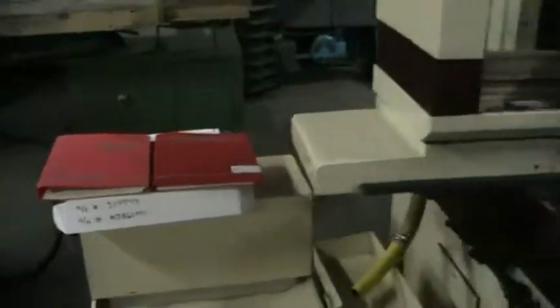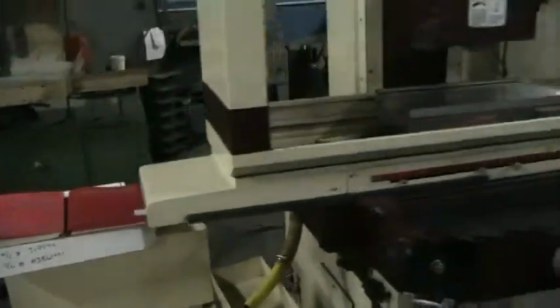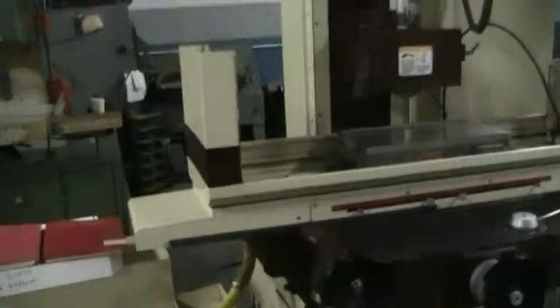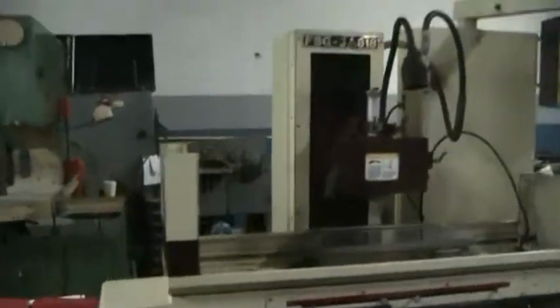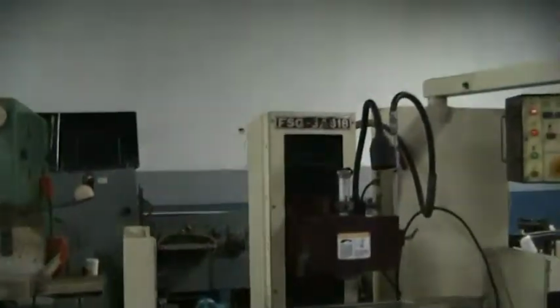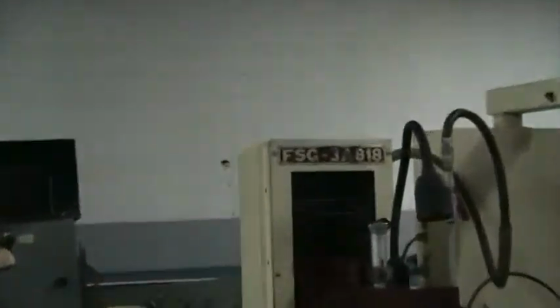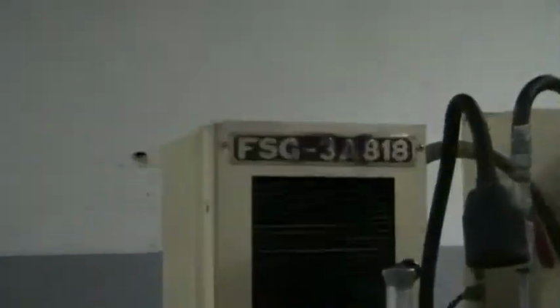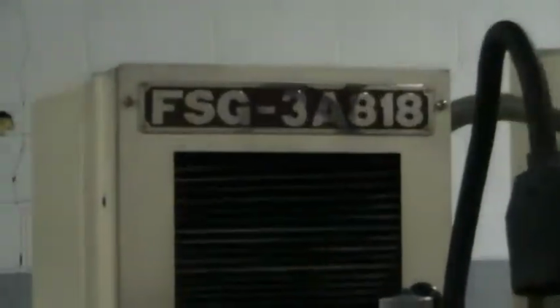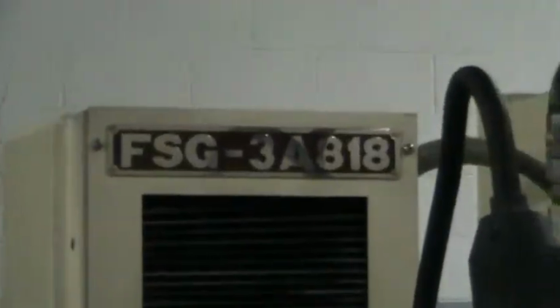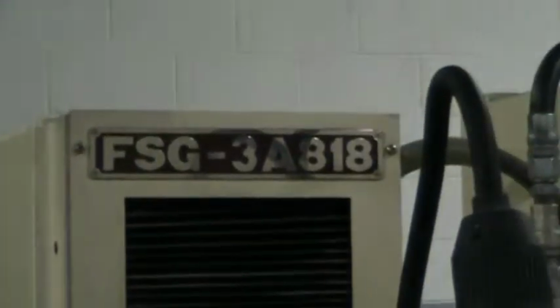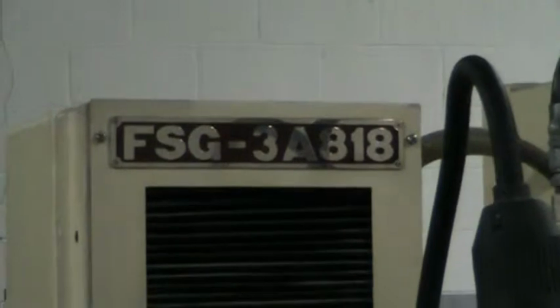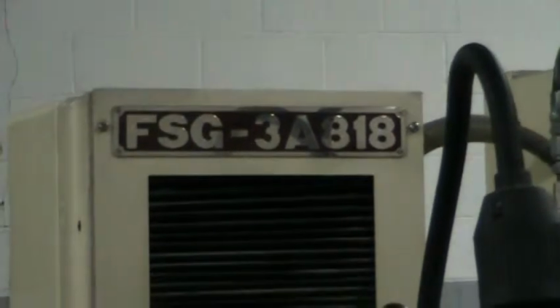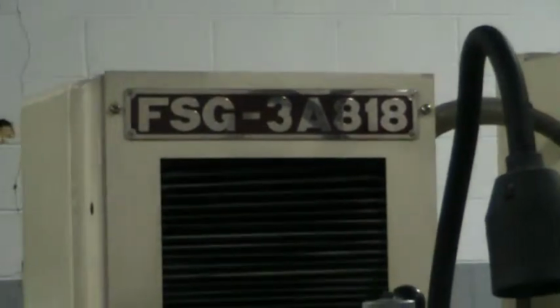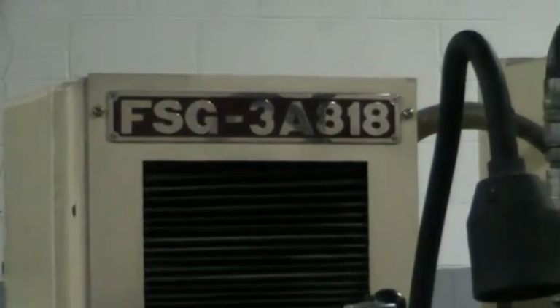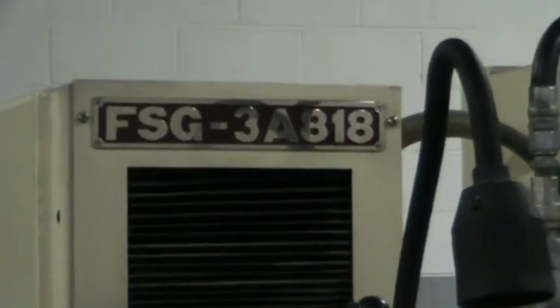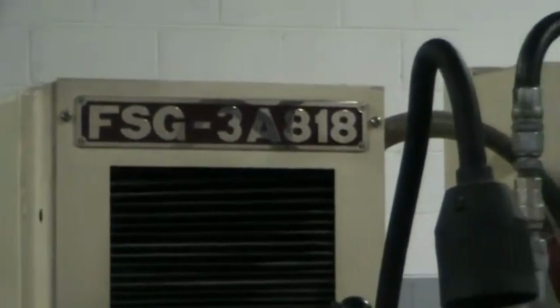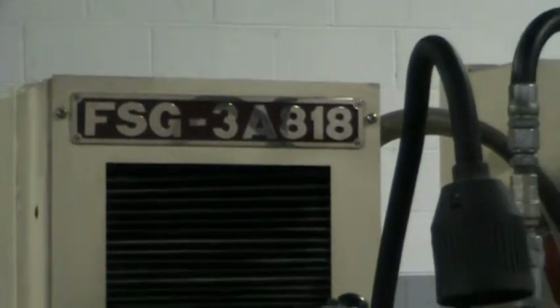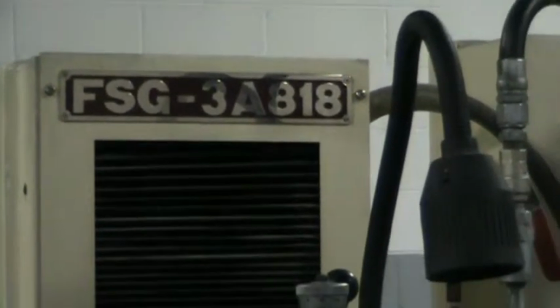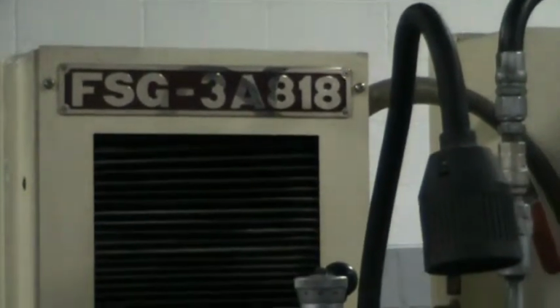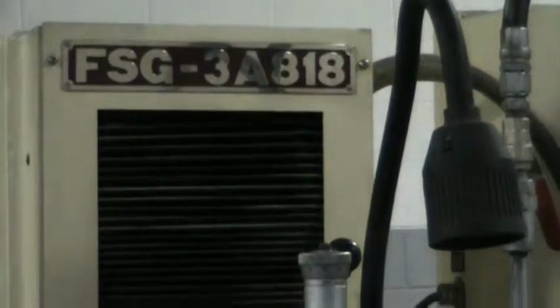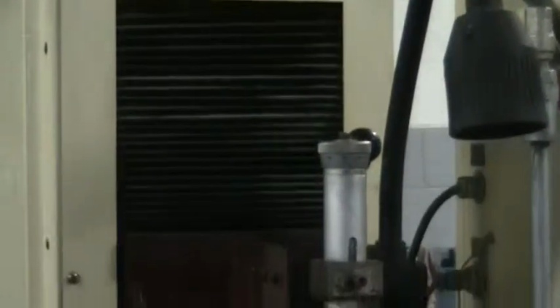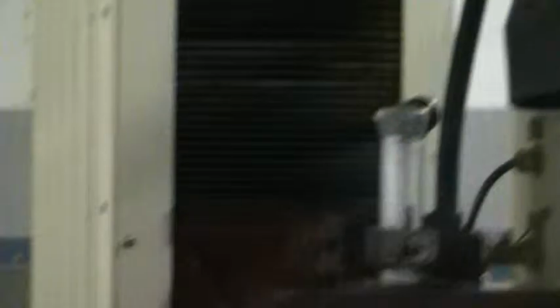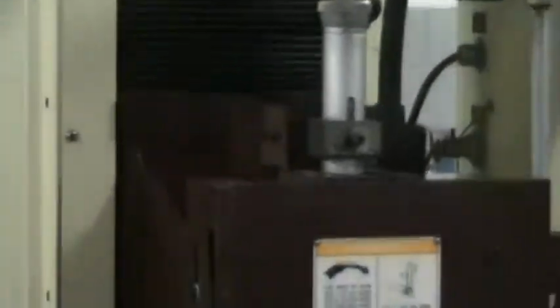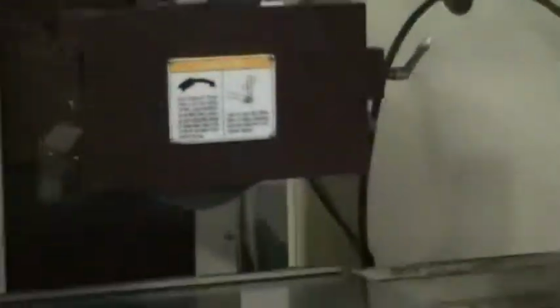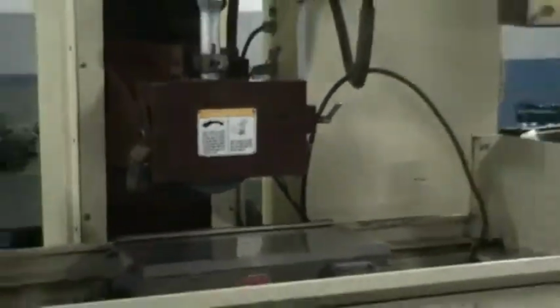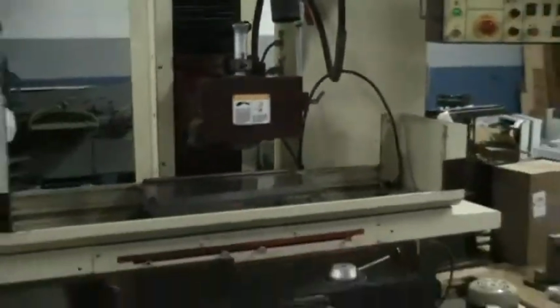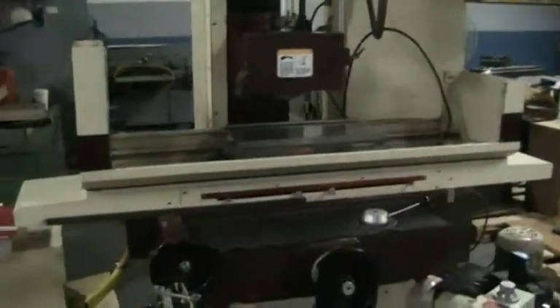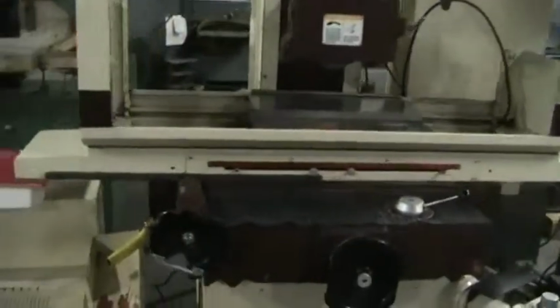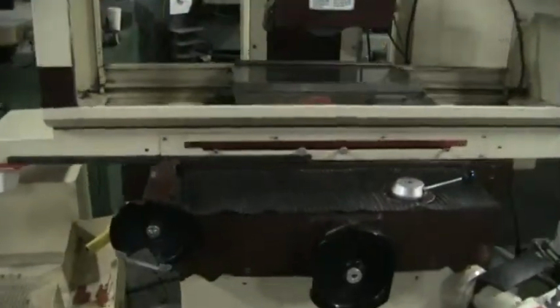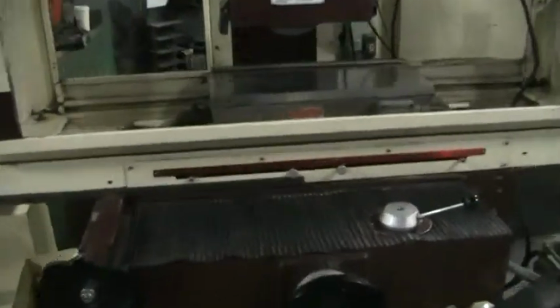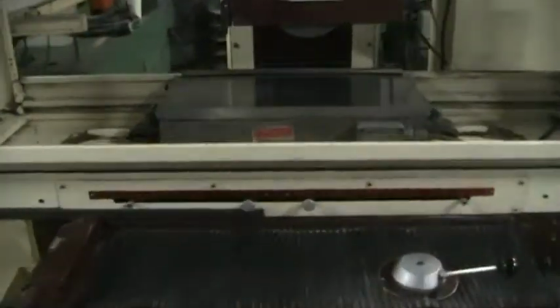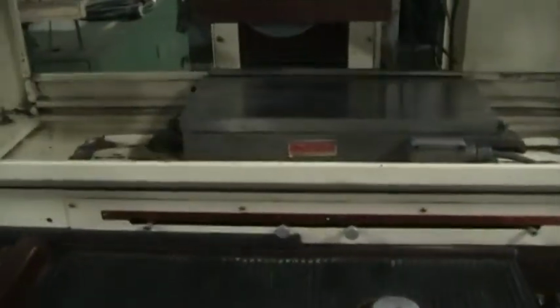This is a FSG 3A 818. It's an 8x18 with 3-axis automatic incremental down feed.